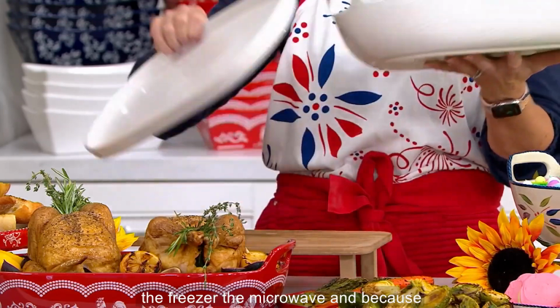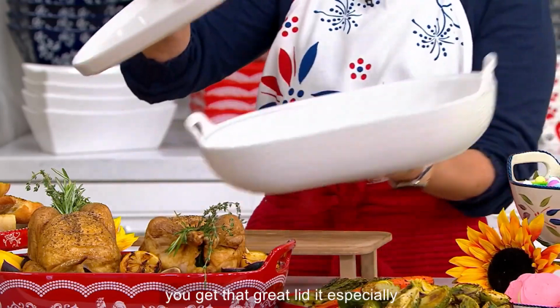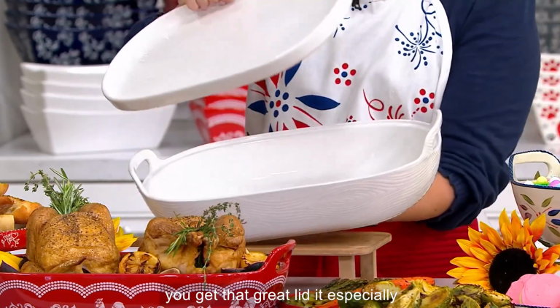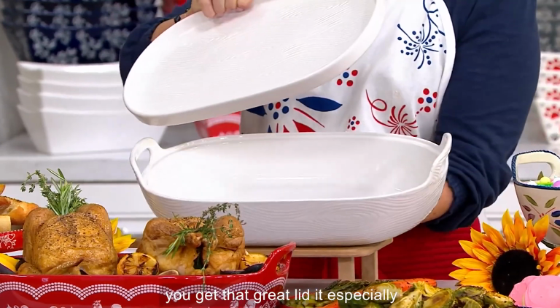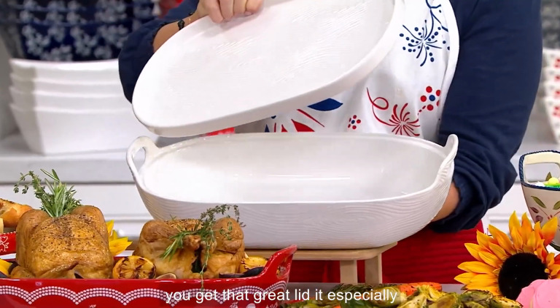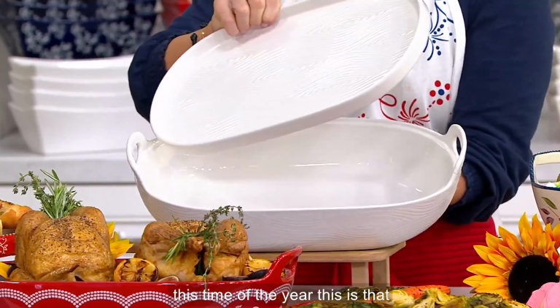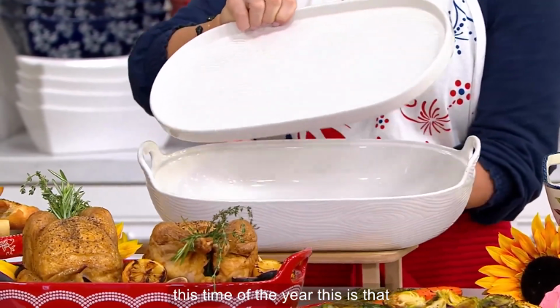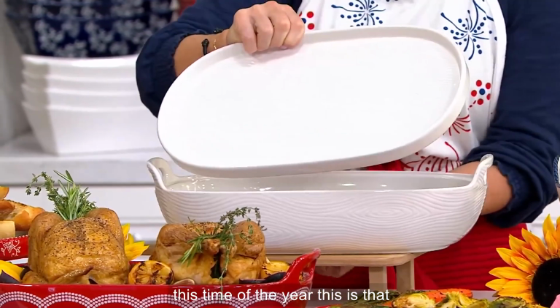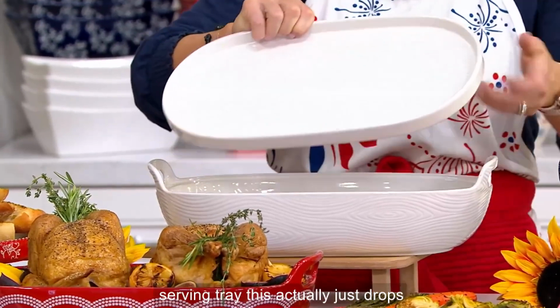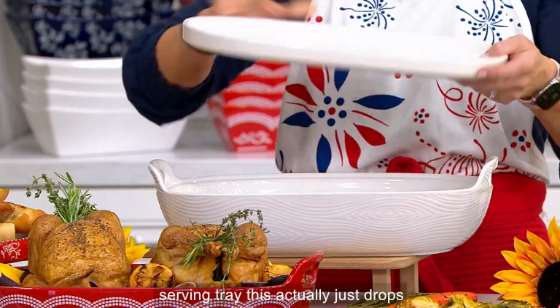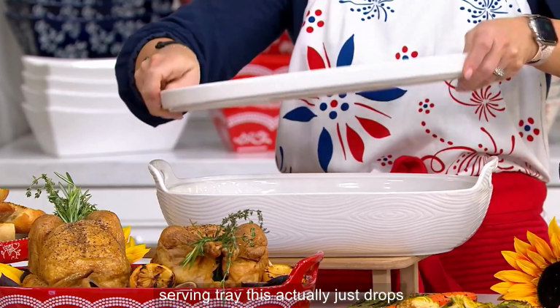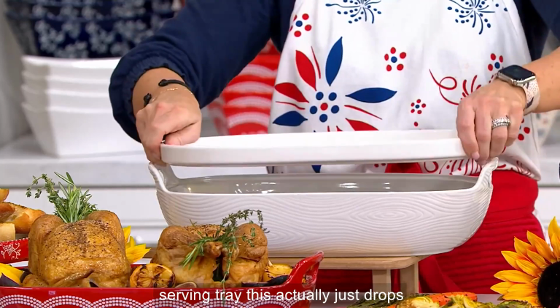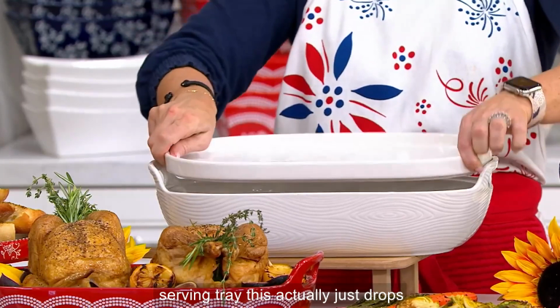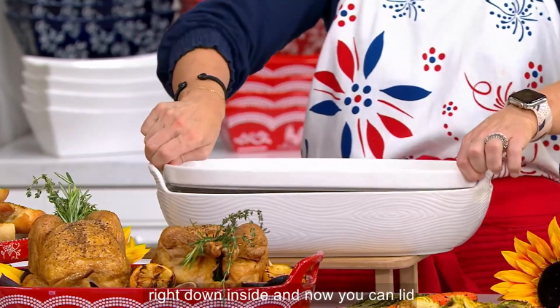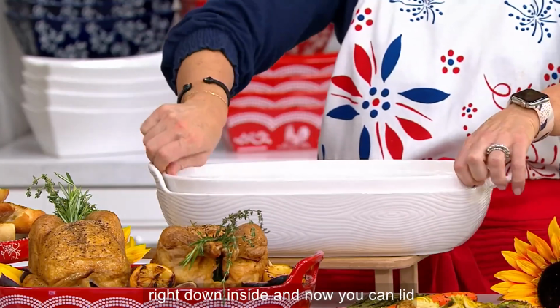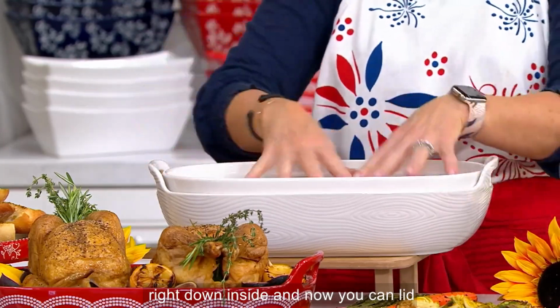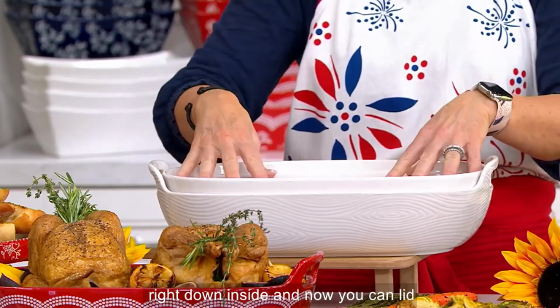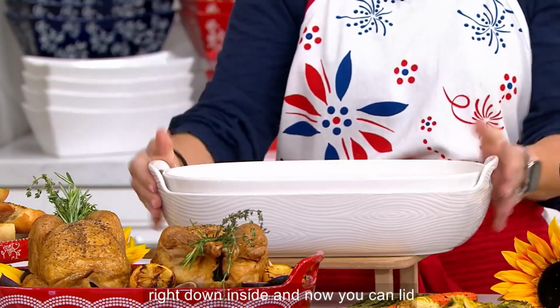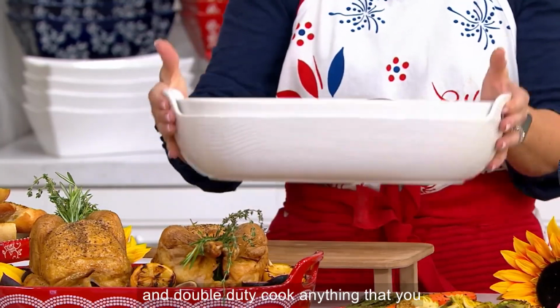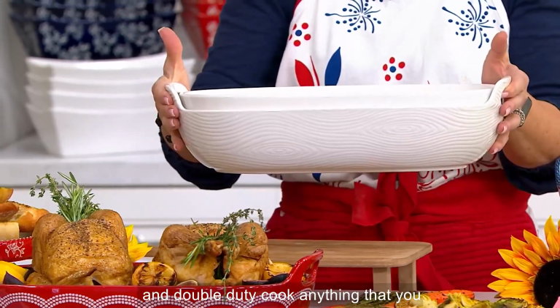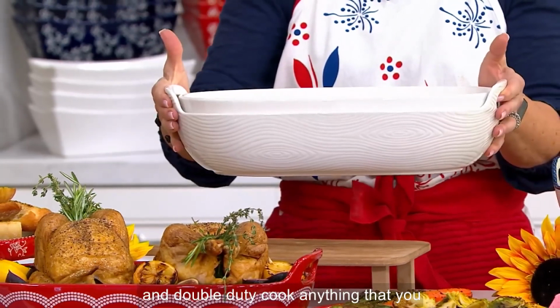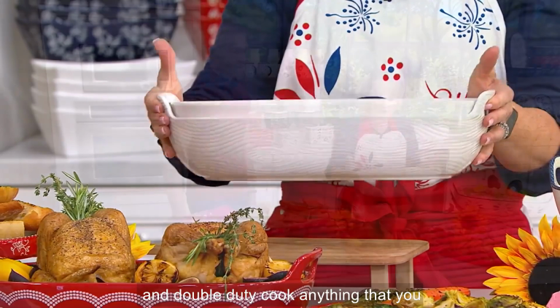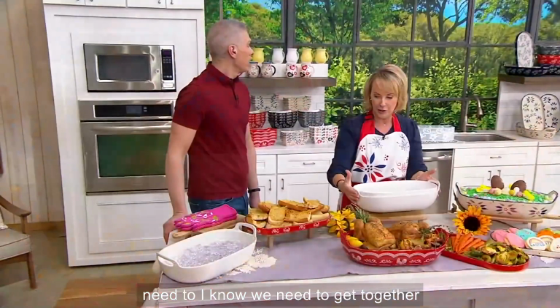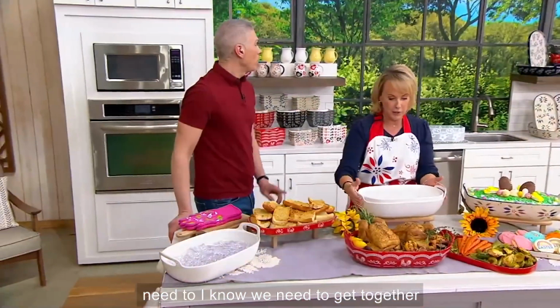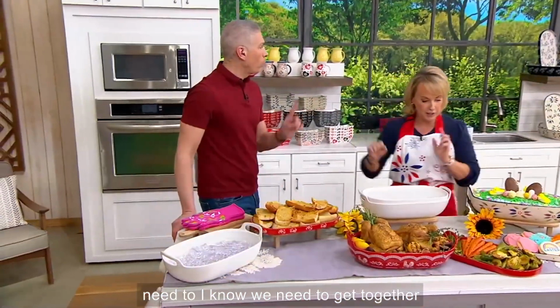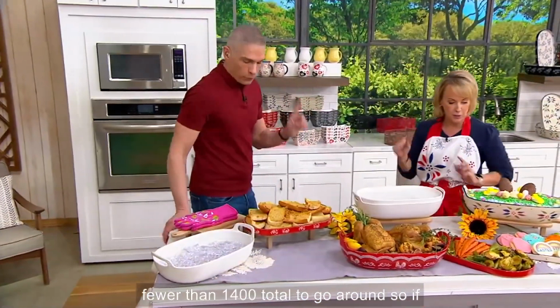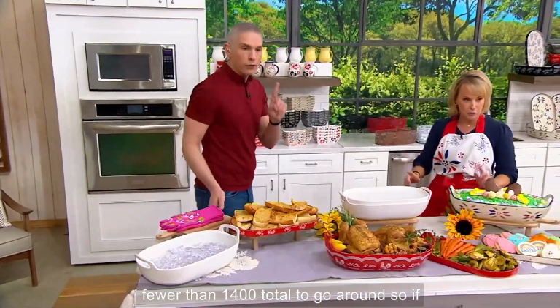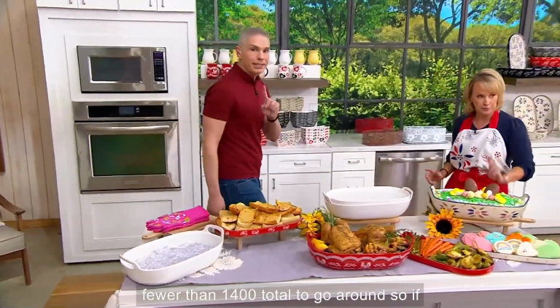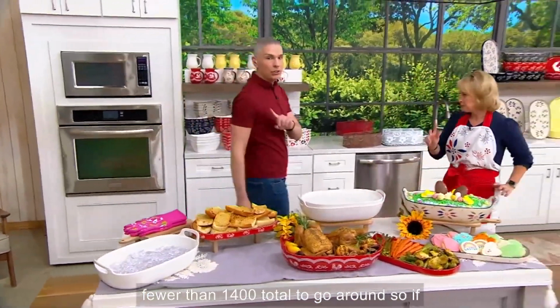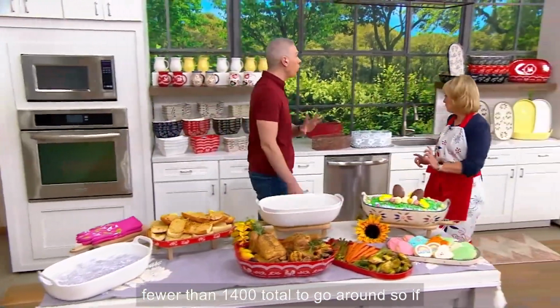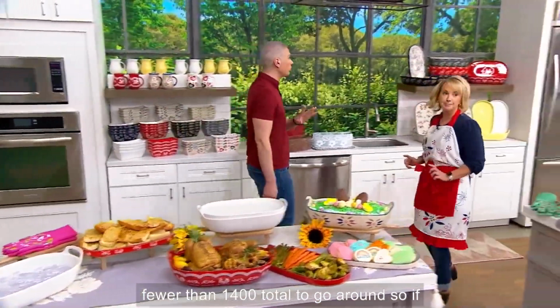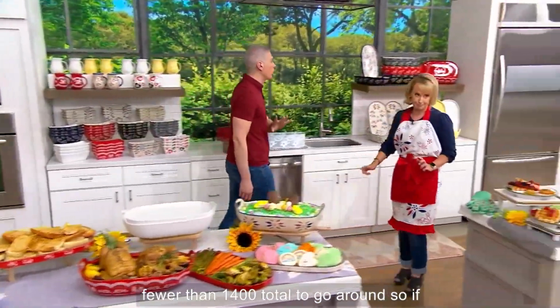Because you get that great lid, especially this time of the year, this is that serving tray — it drops right down inside. Now you can lid and double-duty cook anything that you need to. We need to get to colors and move — we have fewer than 1,400 total to go around.